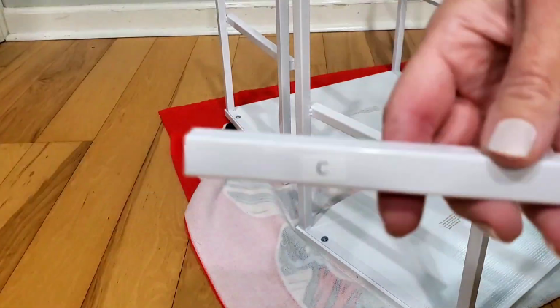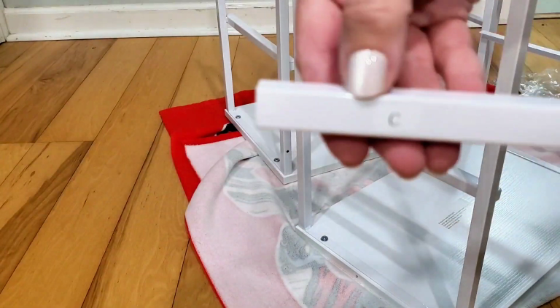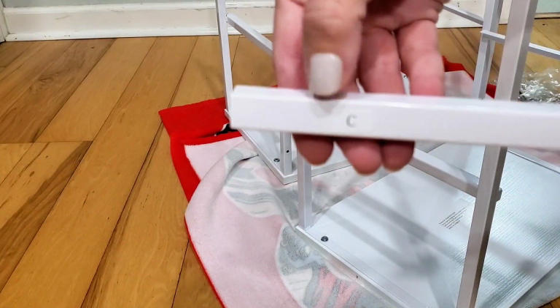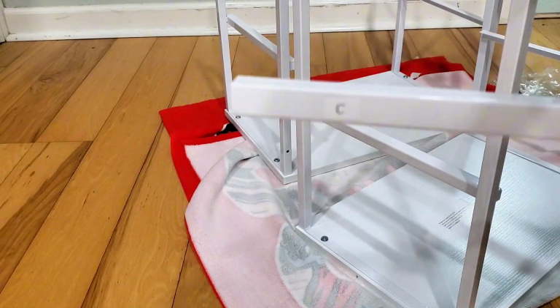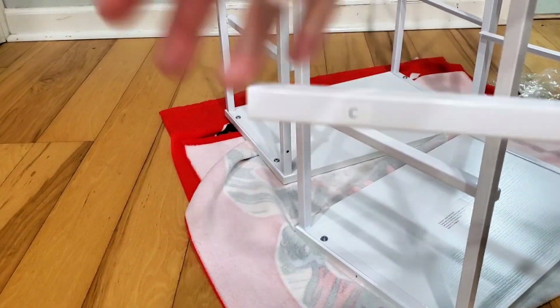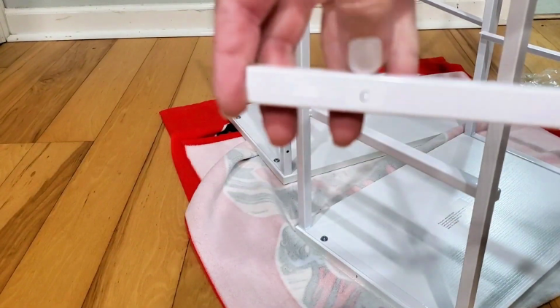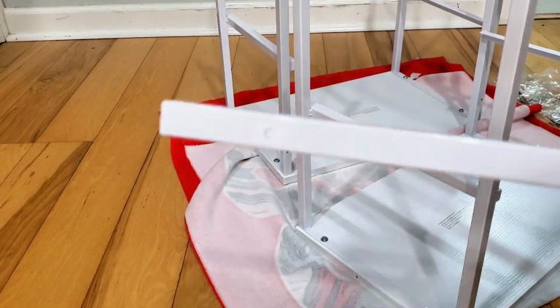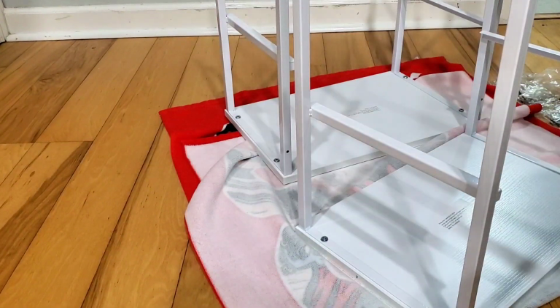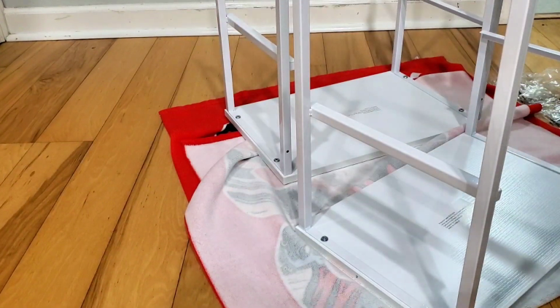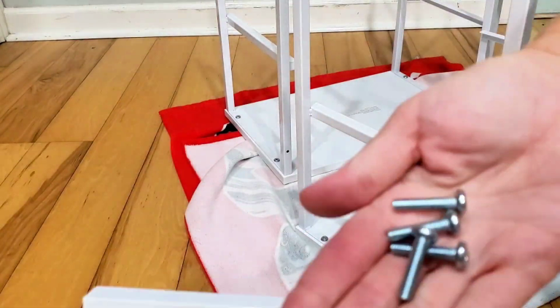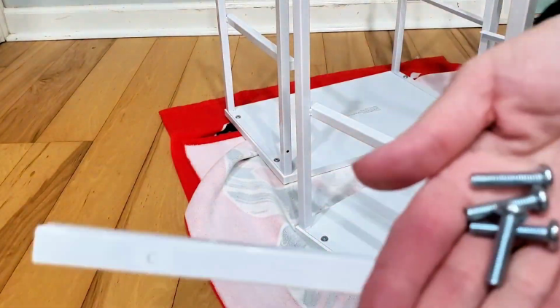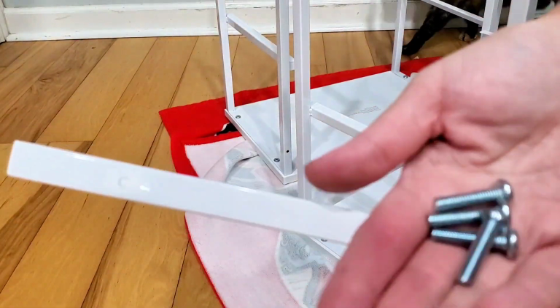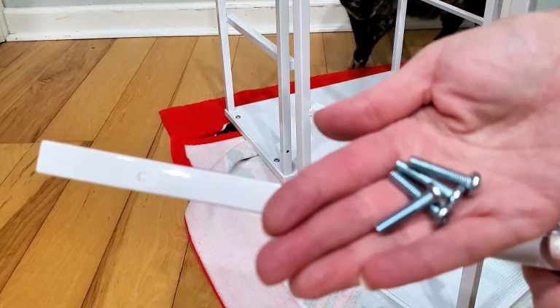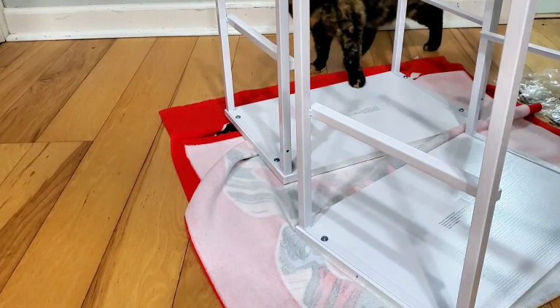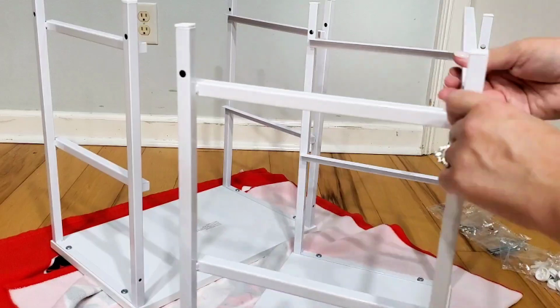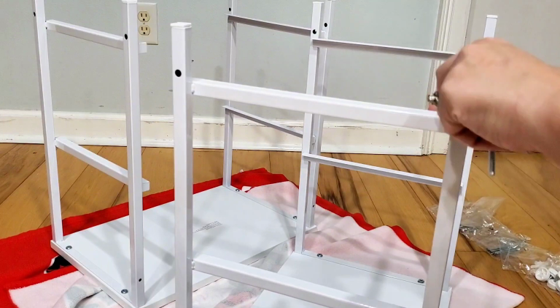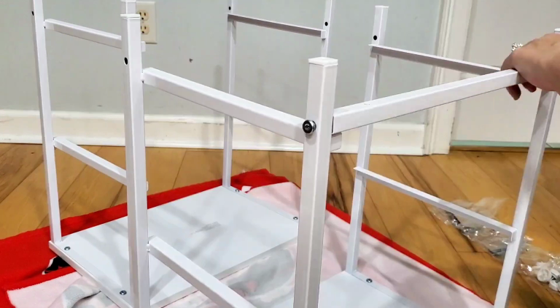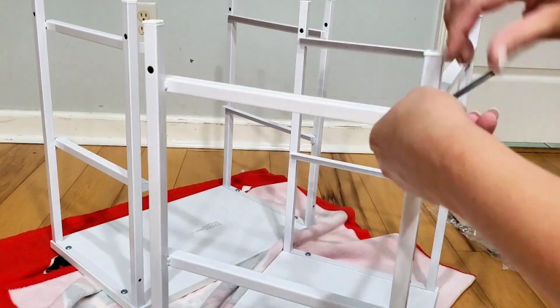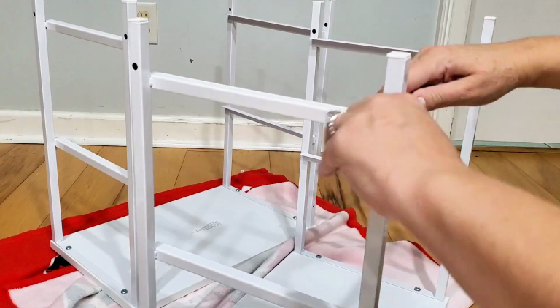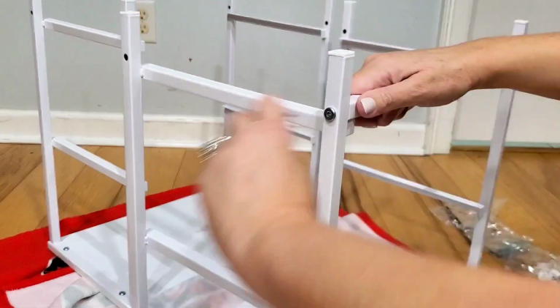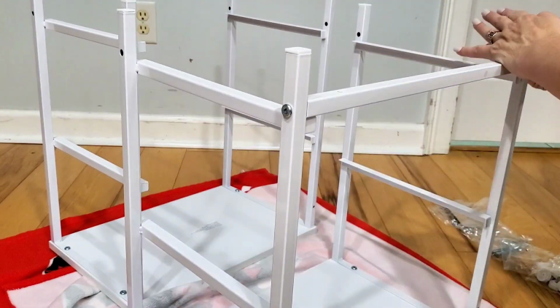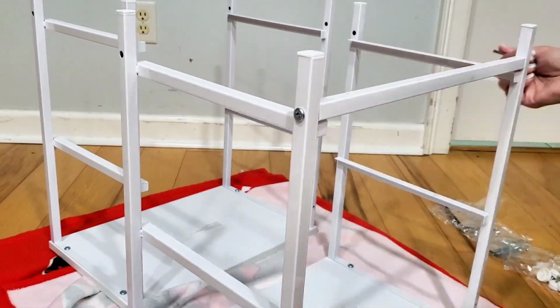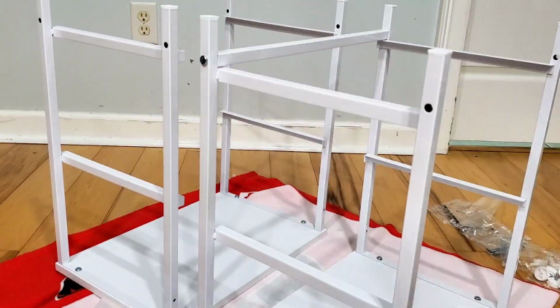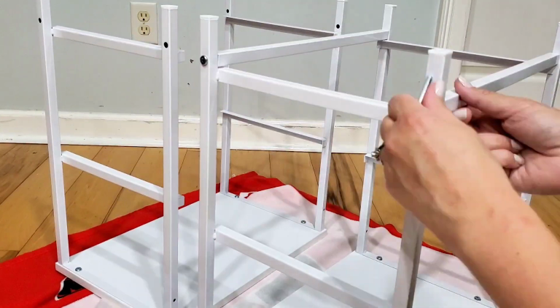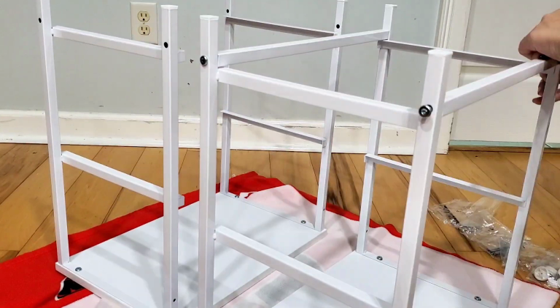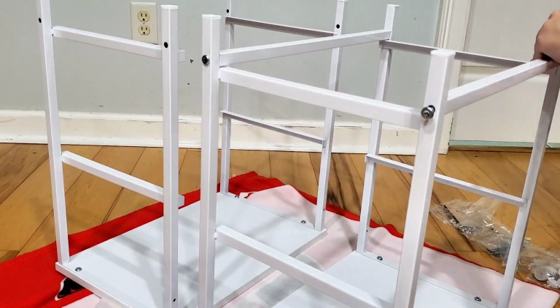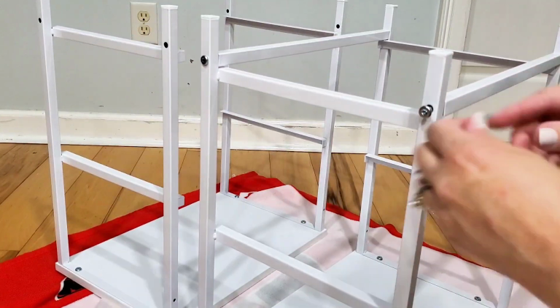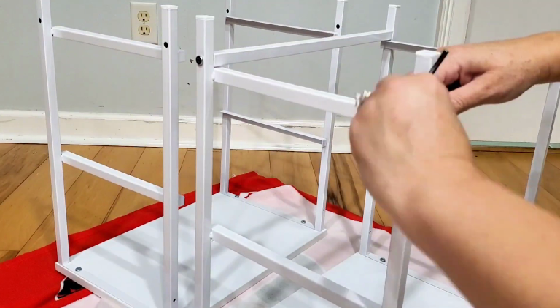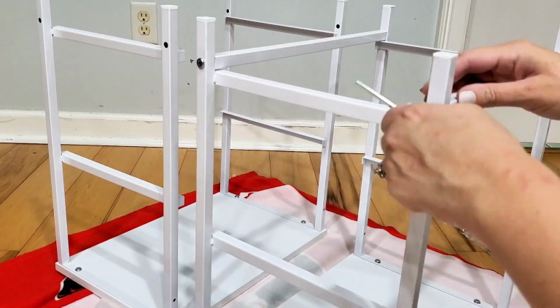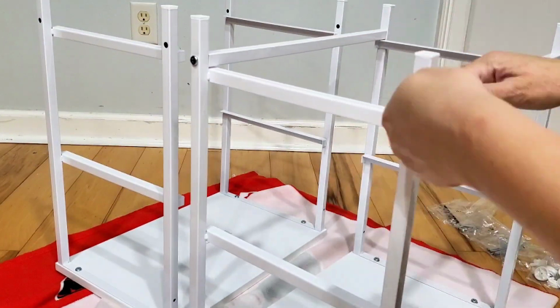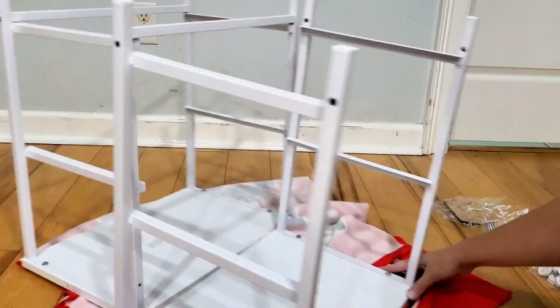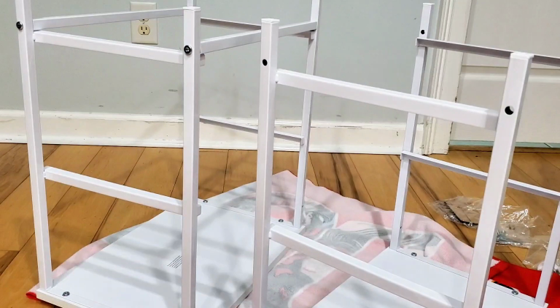Next, grab one of these bars and some screws — the manual tells you which ones these are. Everything is clearly labeled. Use your Allen wrench and screw these in. There are two of them for each nightstand.